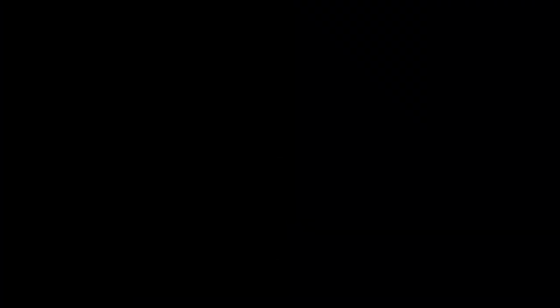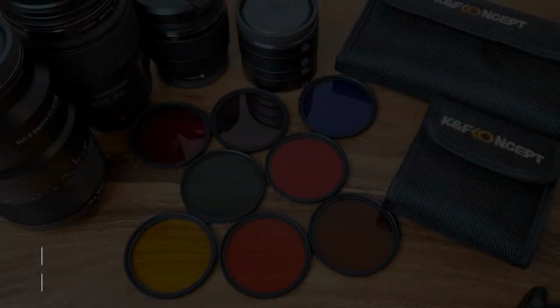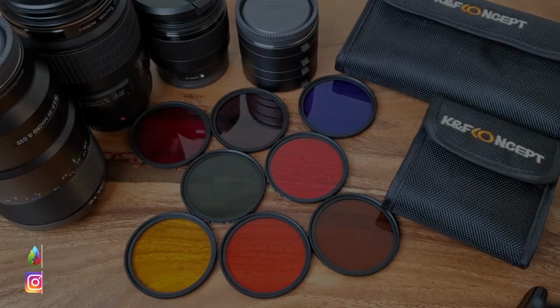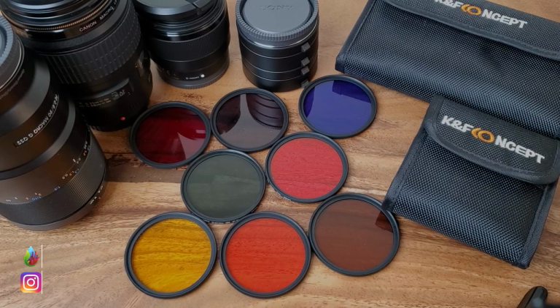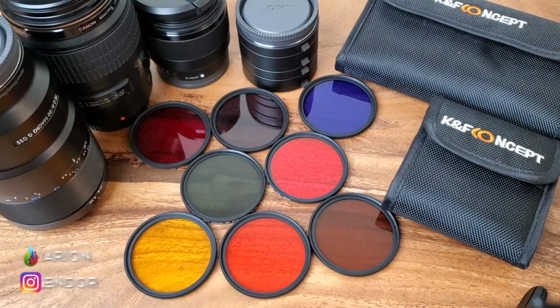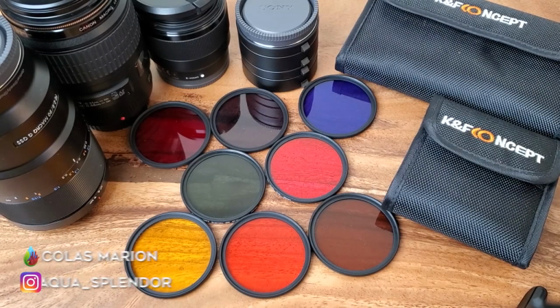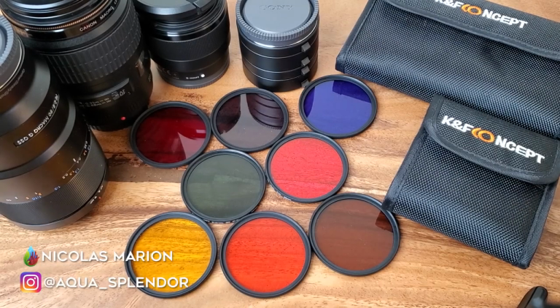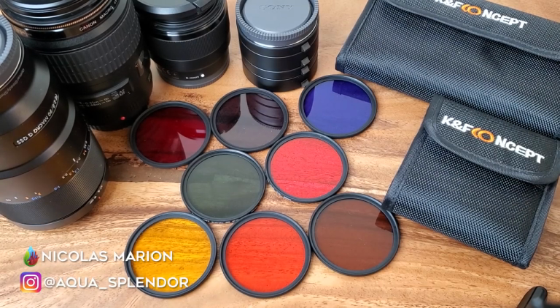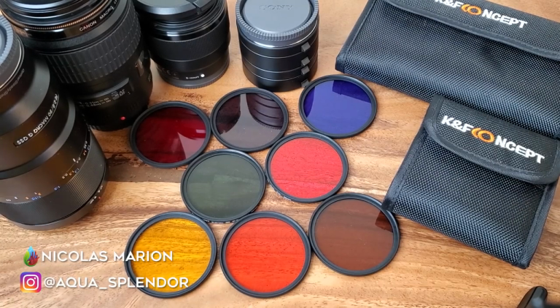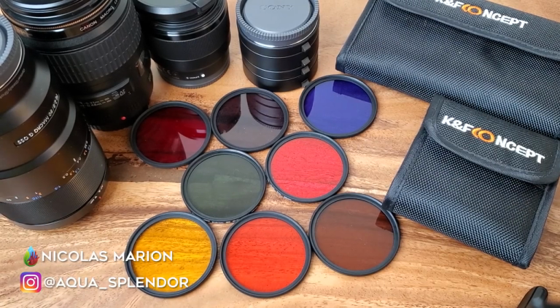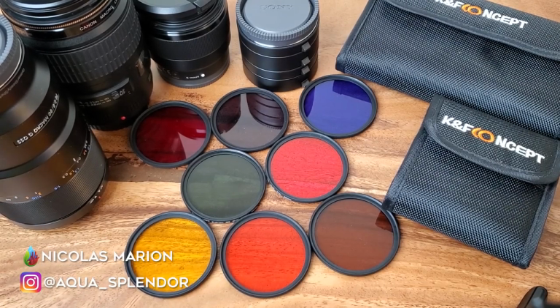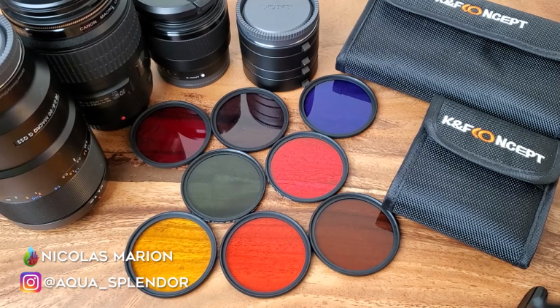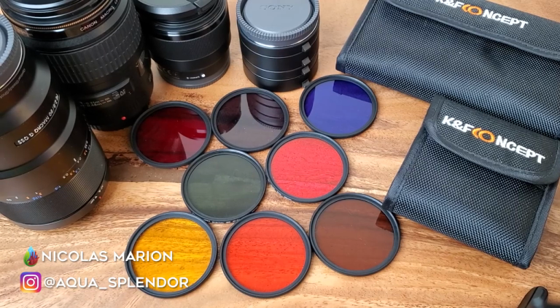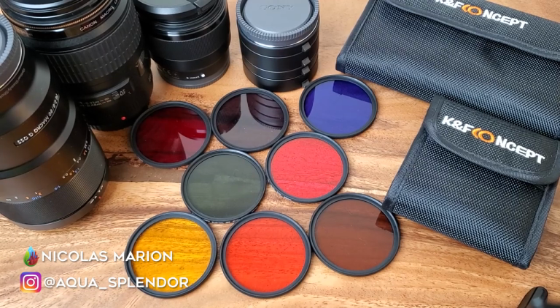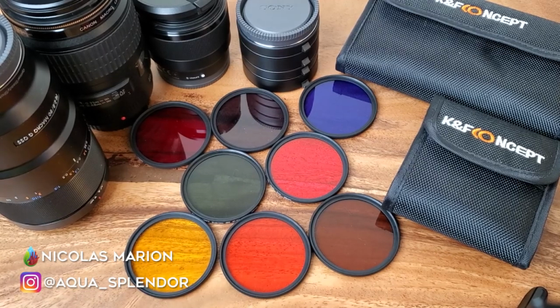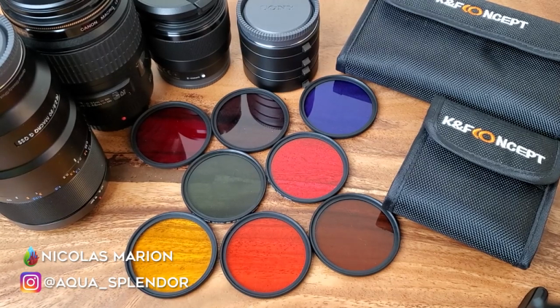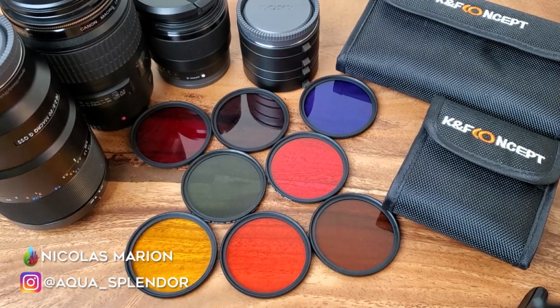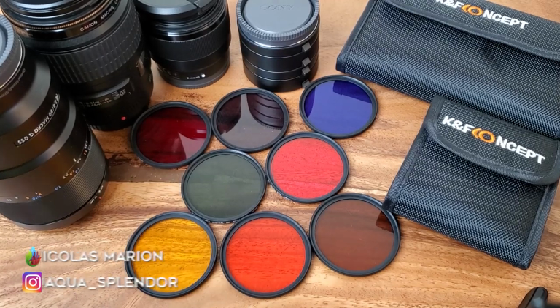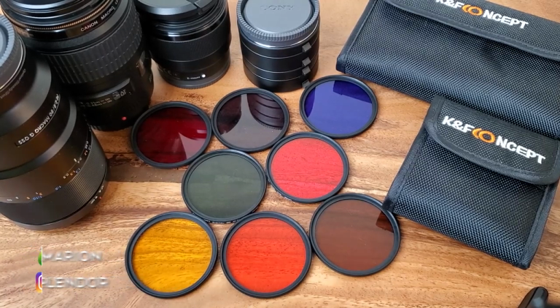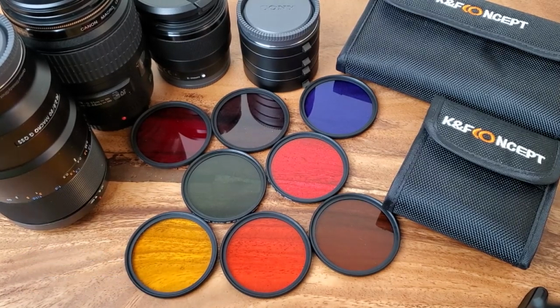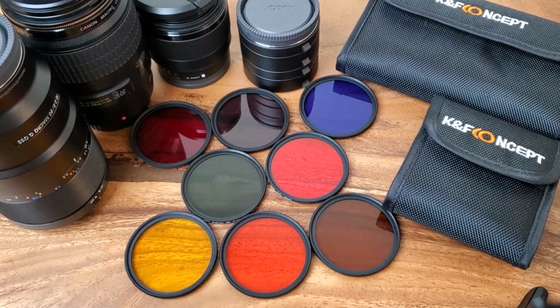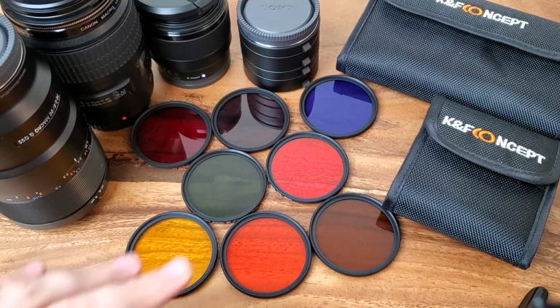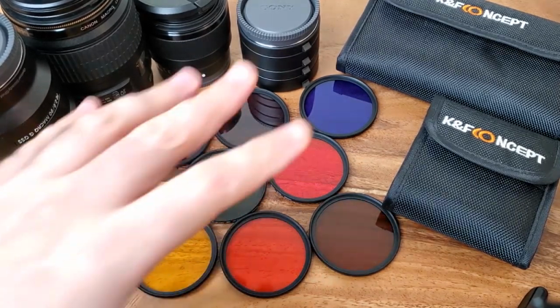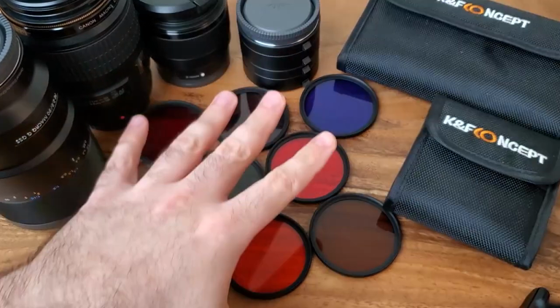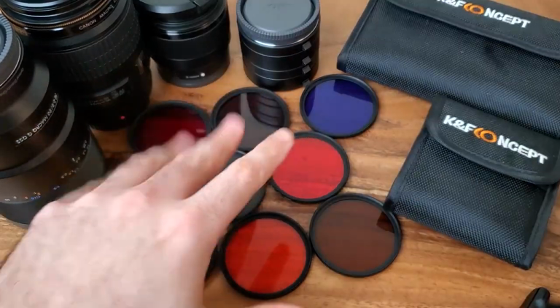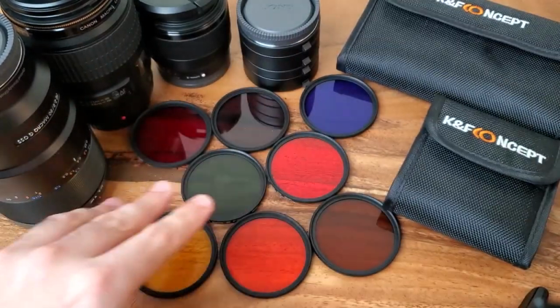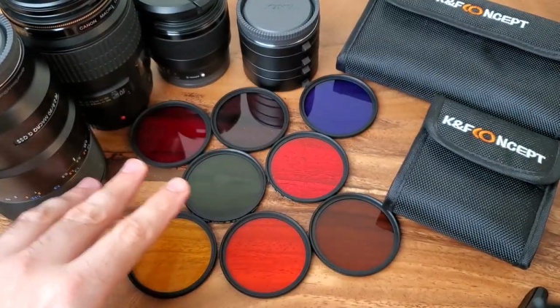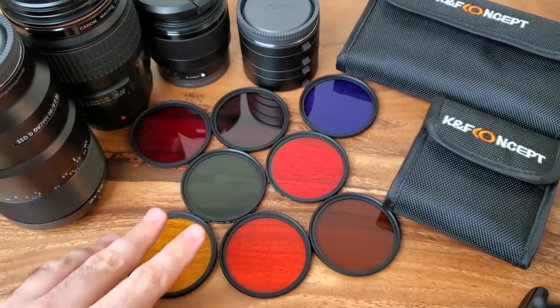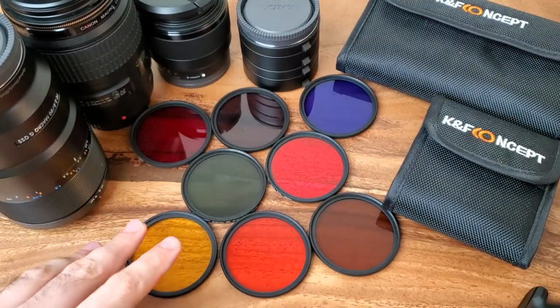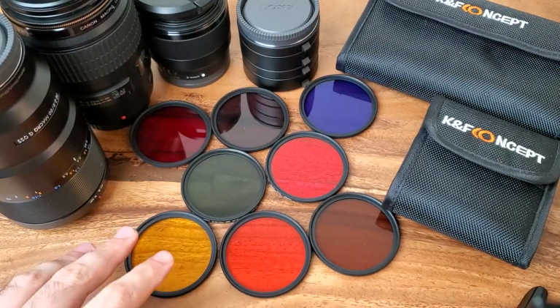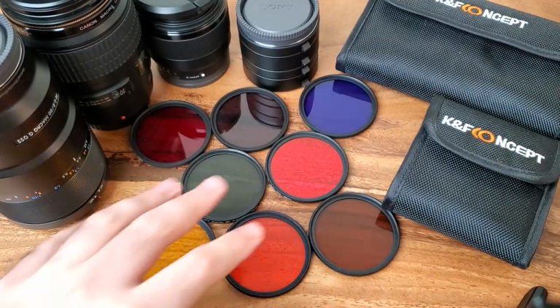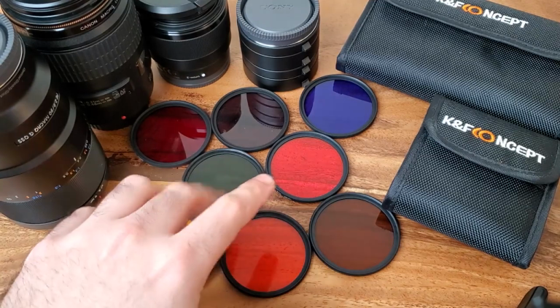Hi everyone and welcome to my channel Aquaswander. My name is Nicole Marion and today I wanted to make a video about the different filters you can use for your aquarium.